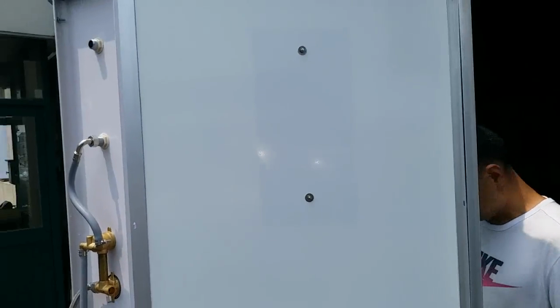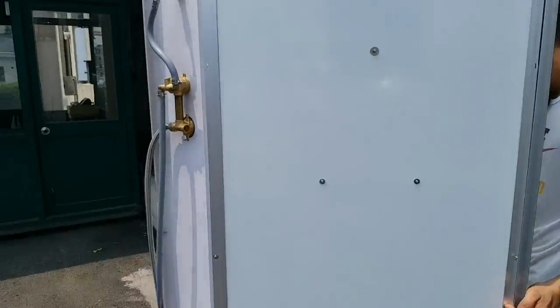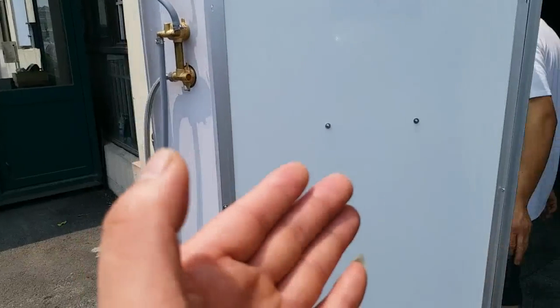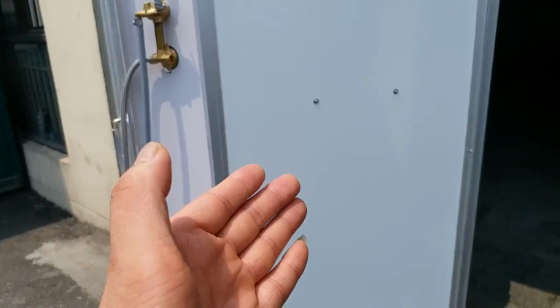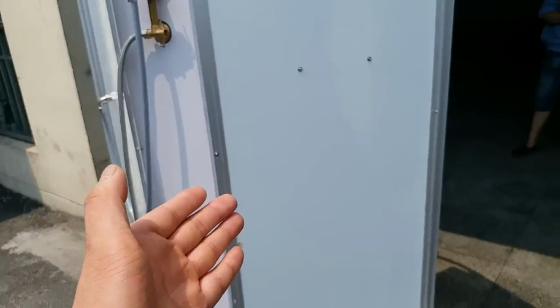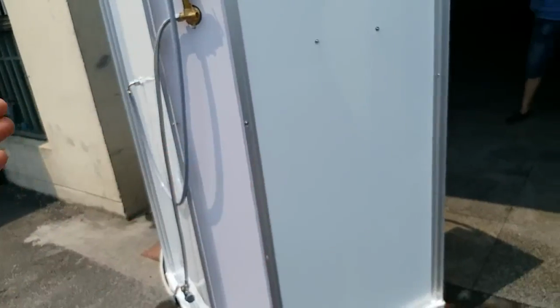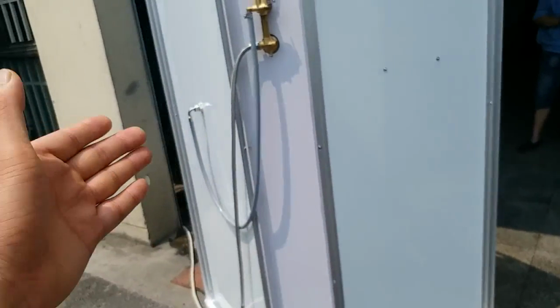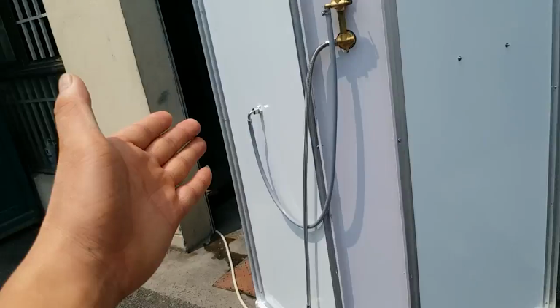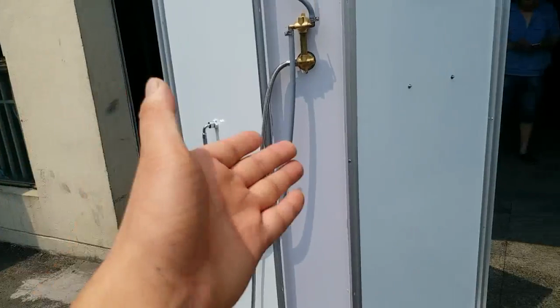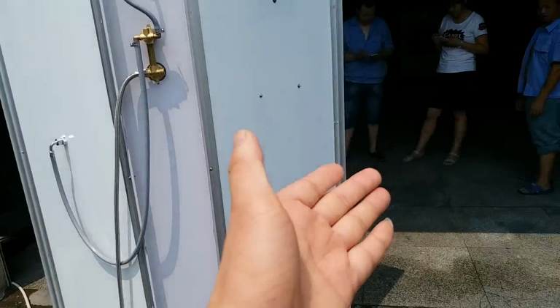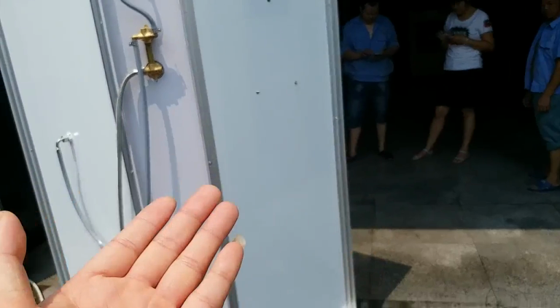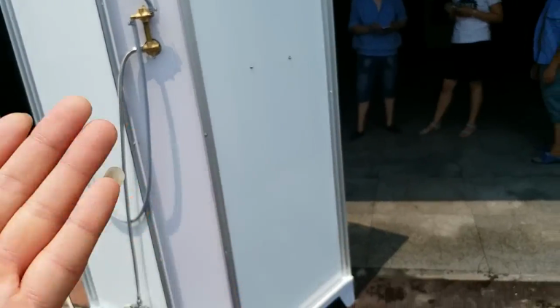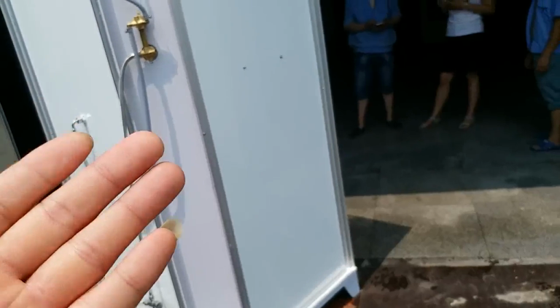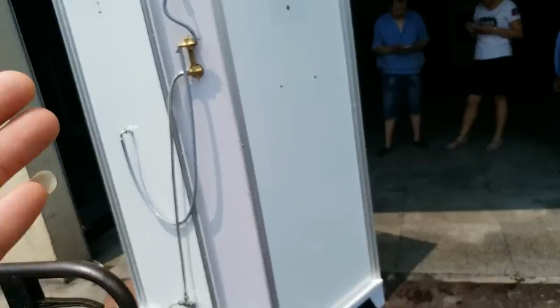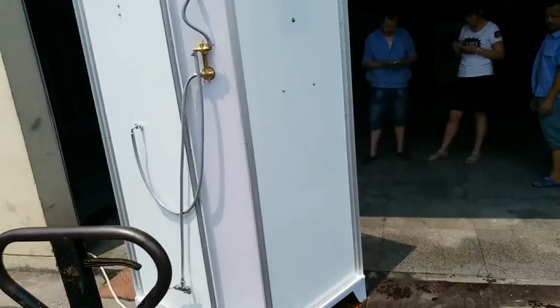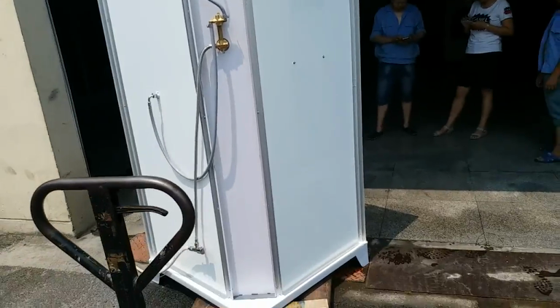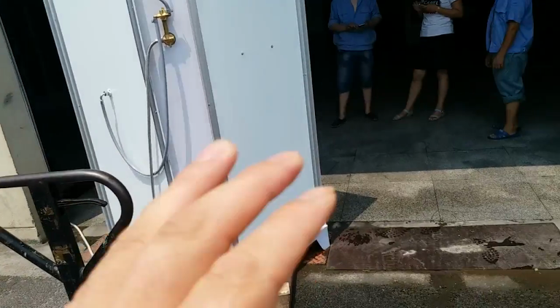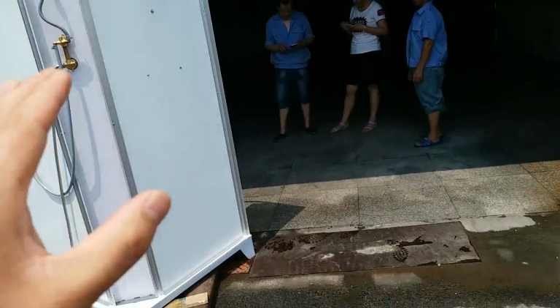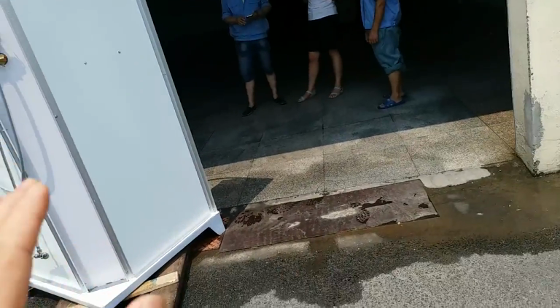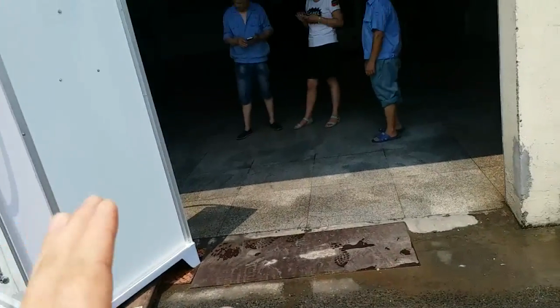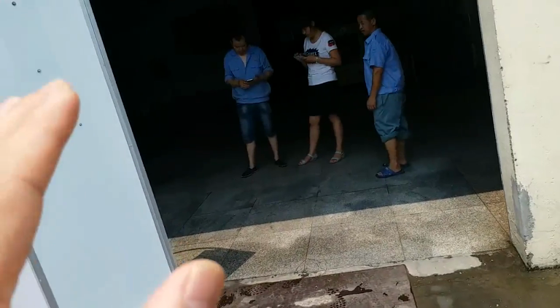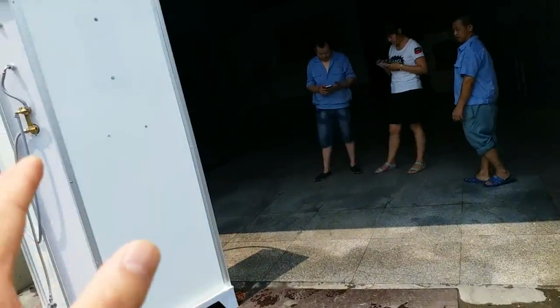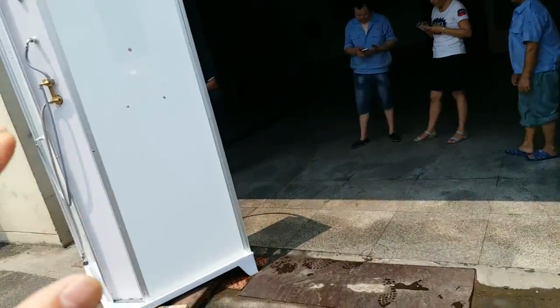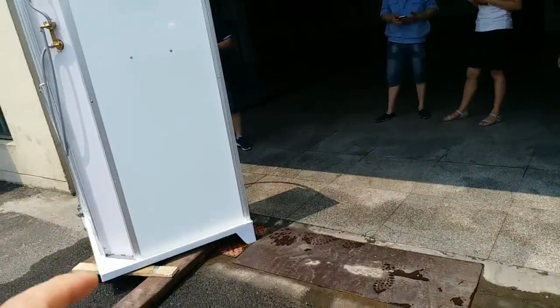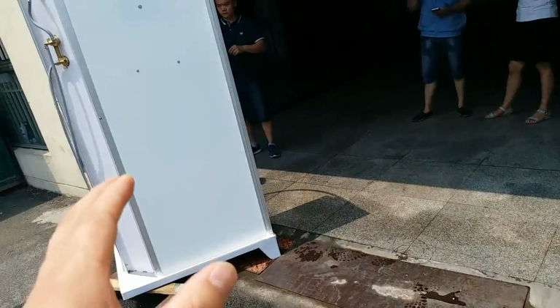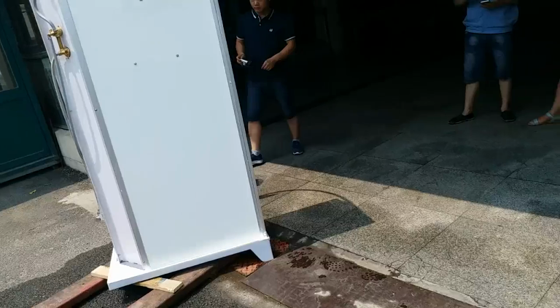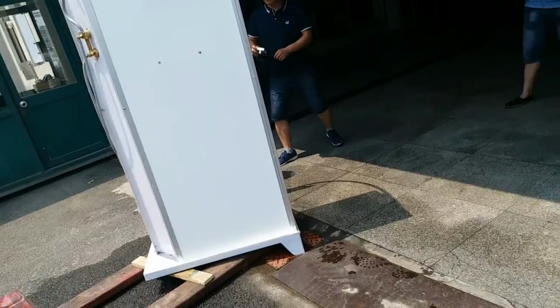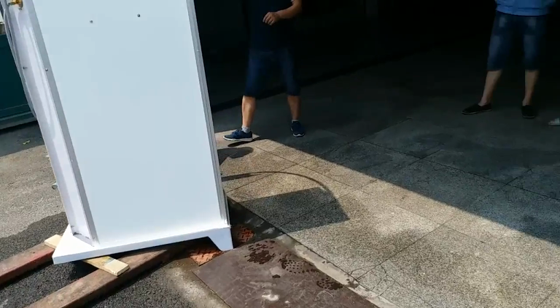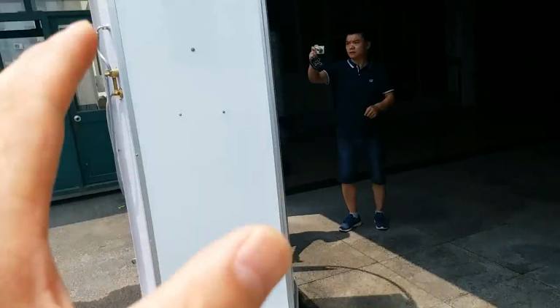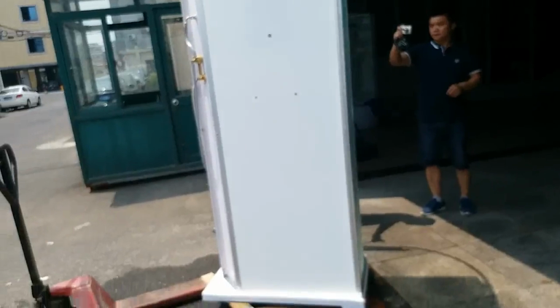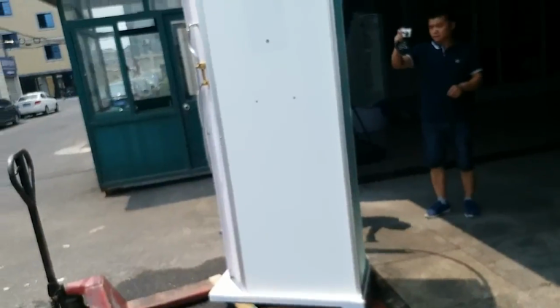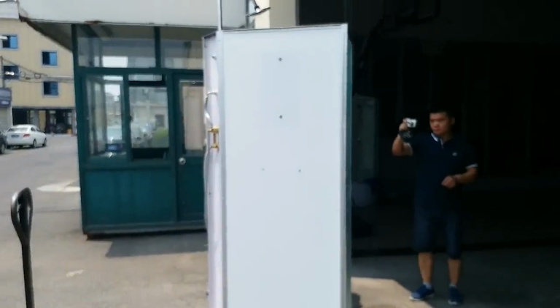And these two back glass panels, left and right, they are white glass, which makes the shower cabin quite nice from the look.